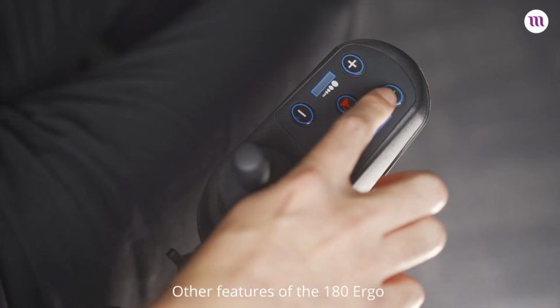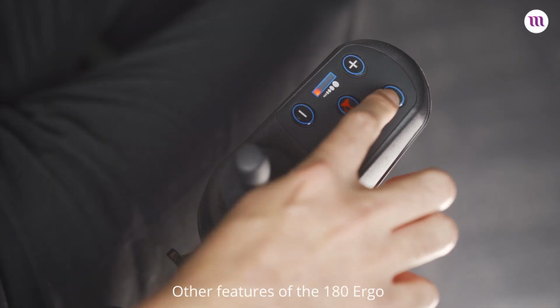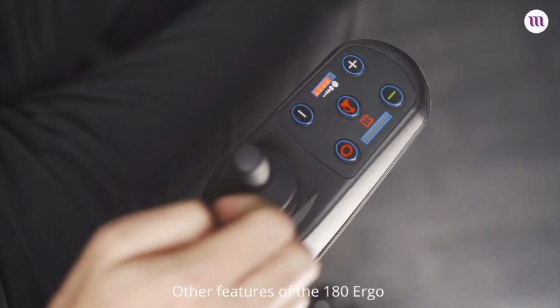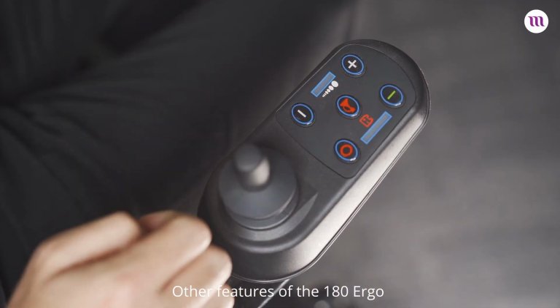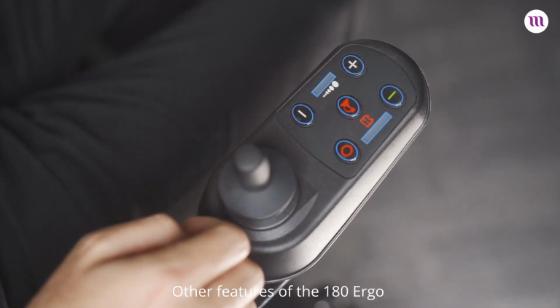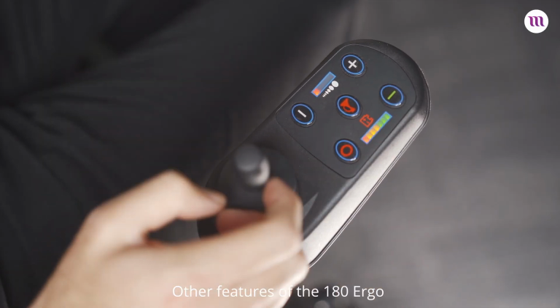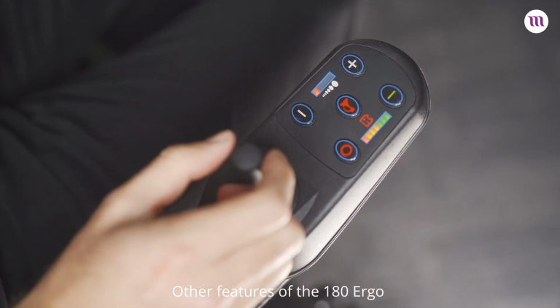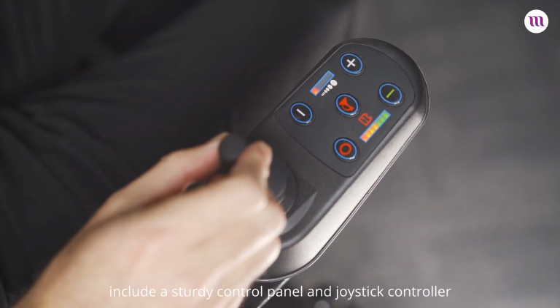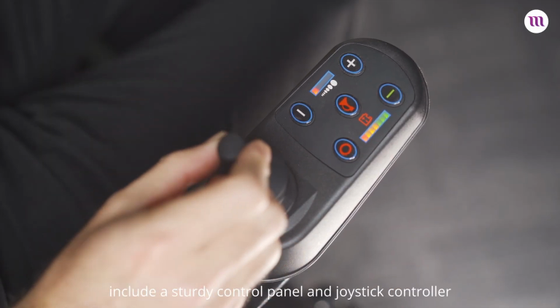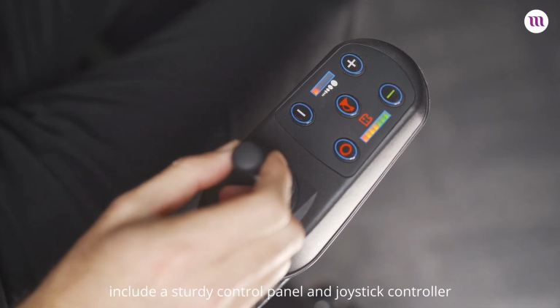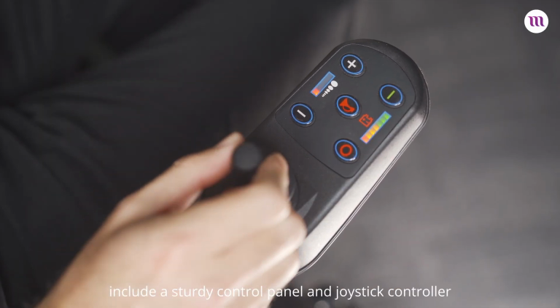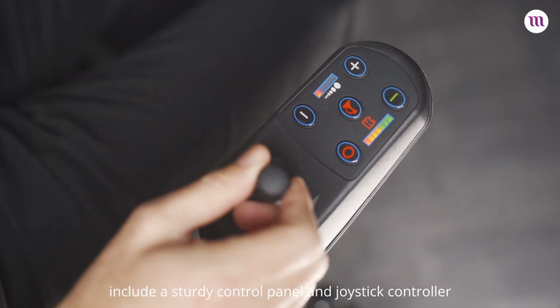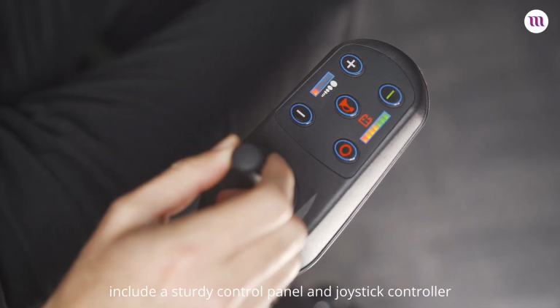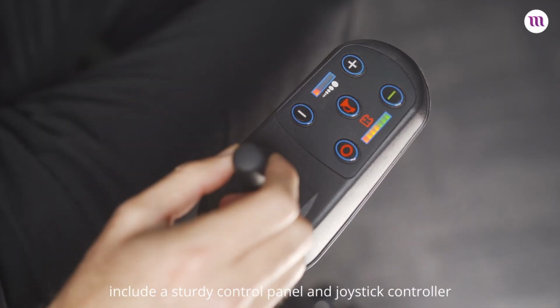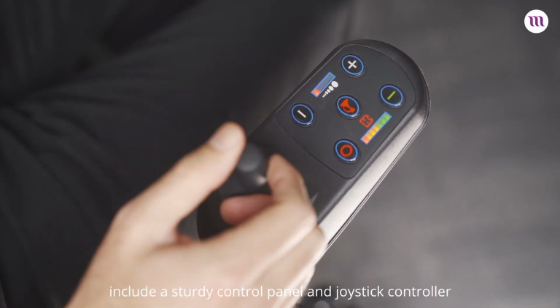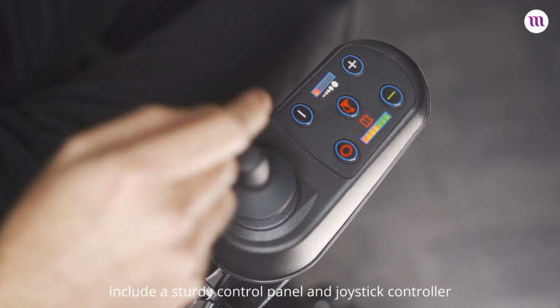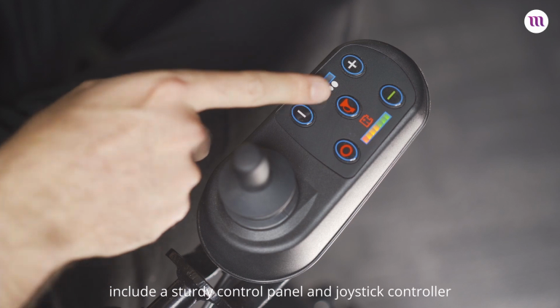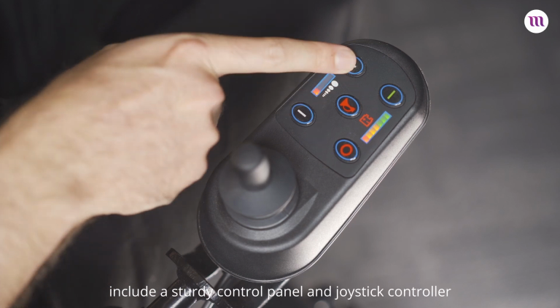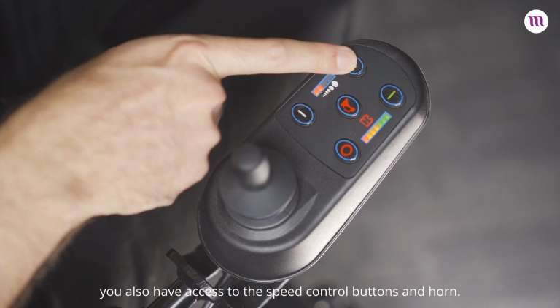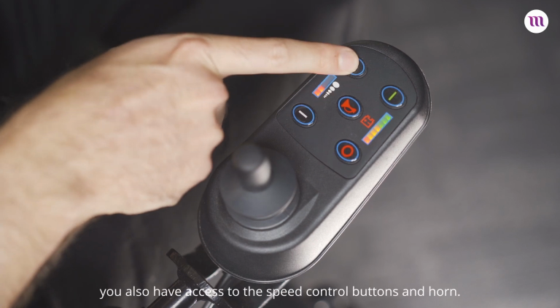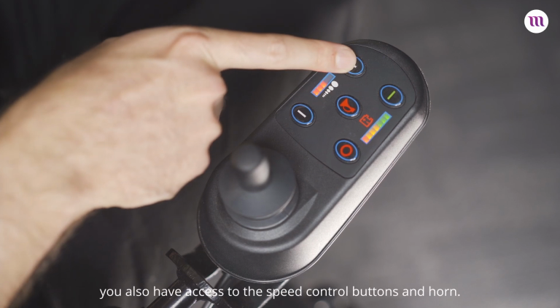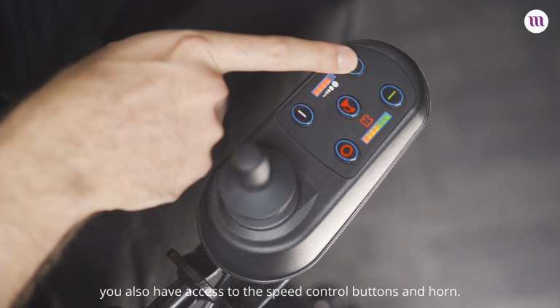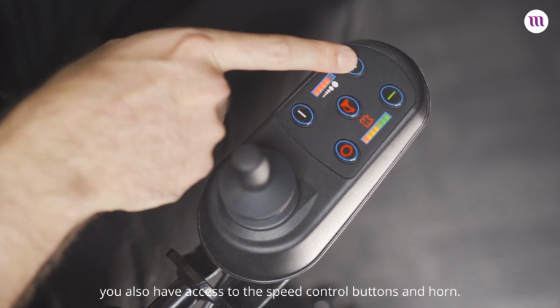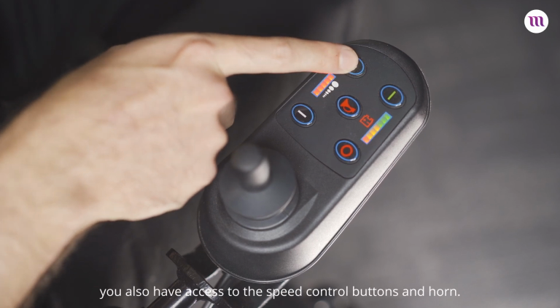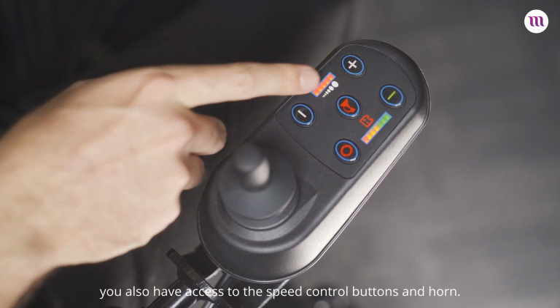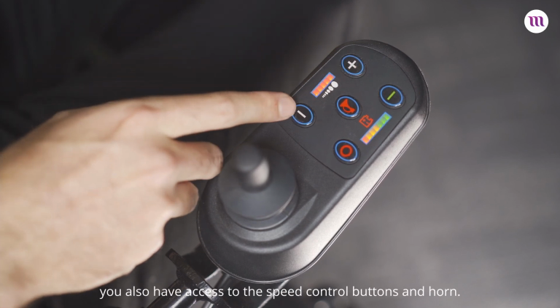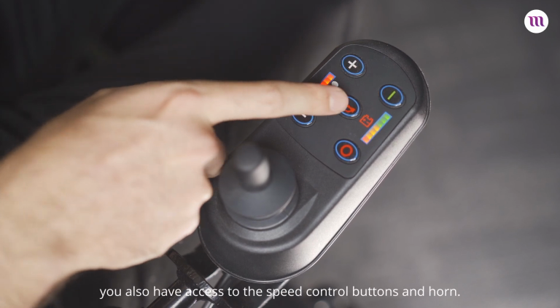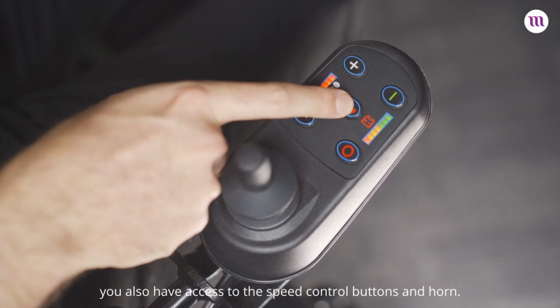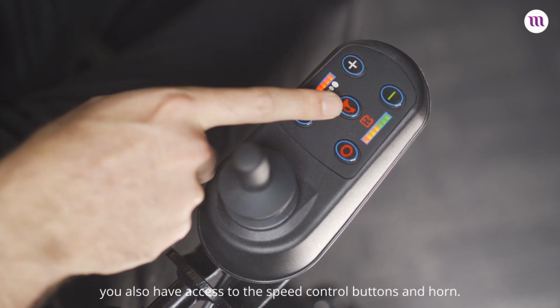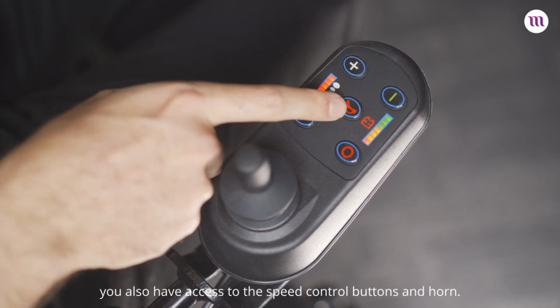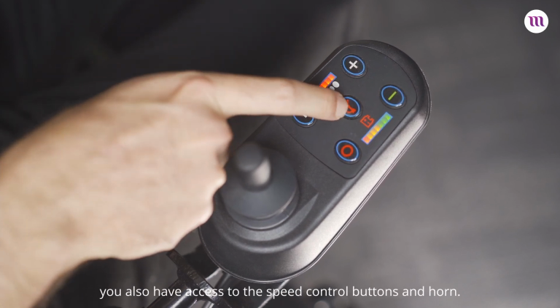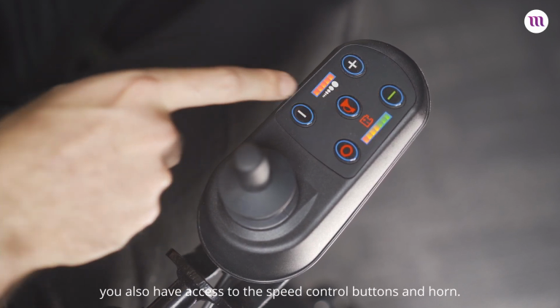Other features of the 180 Ergo include a sturdy control panel and joystick controller. You also have access to the speed control buttons and horn.